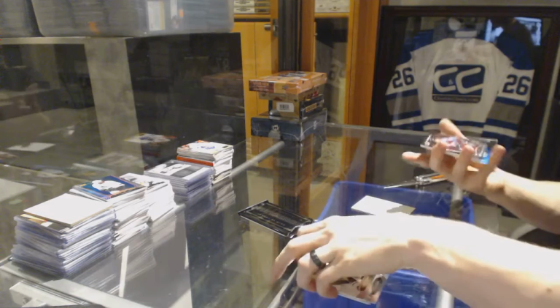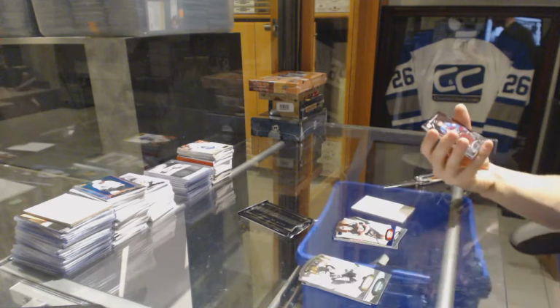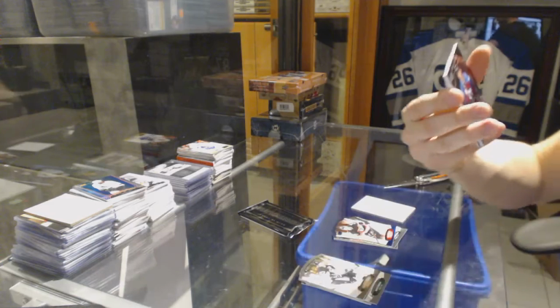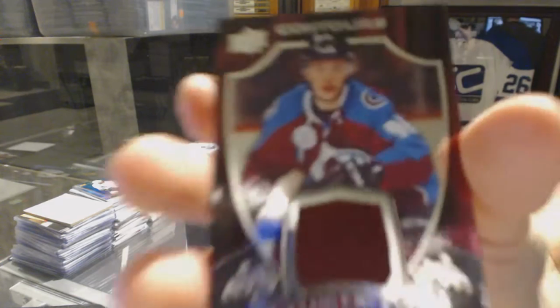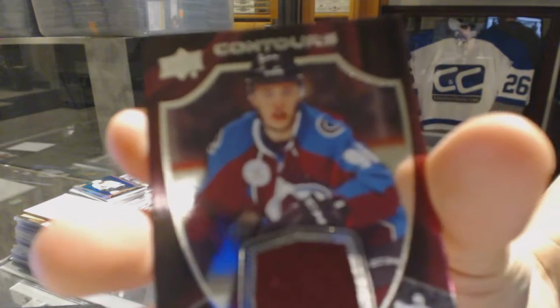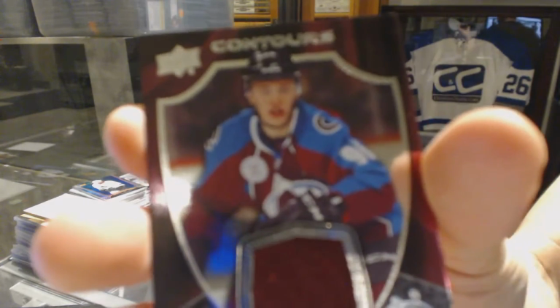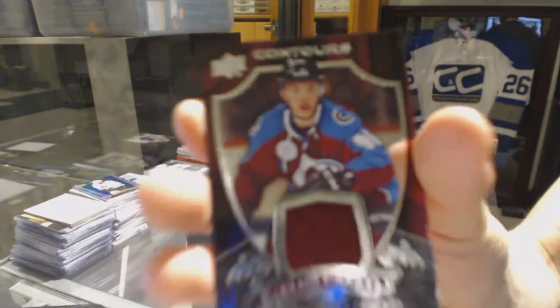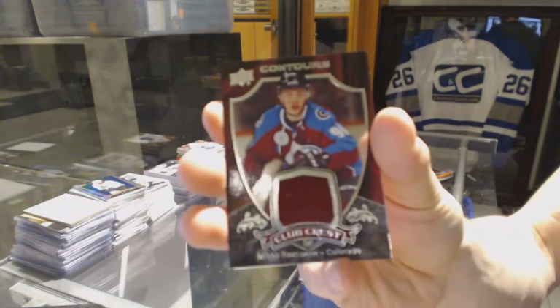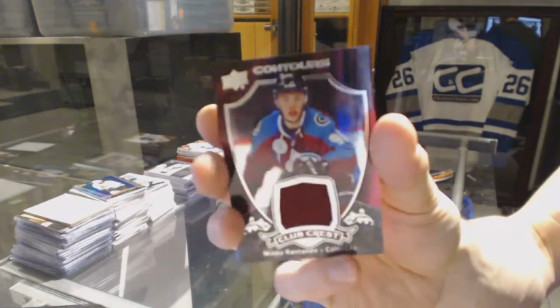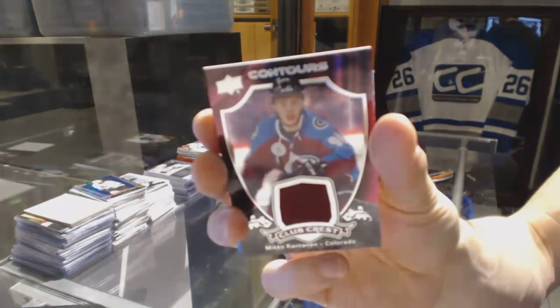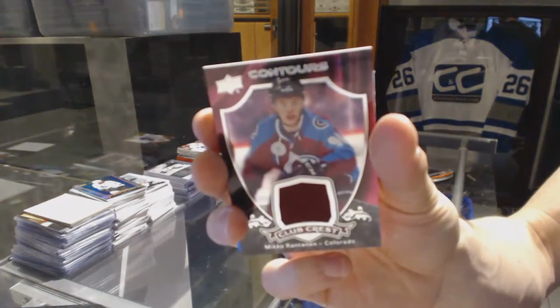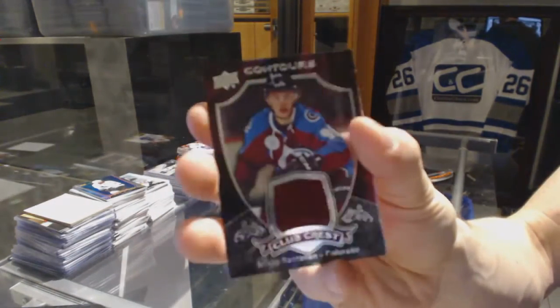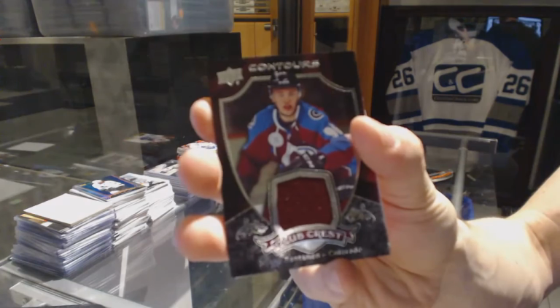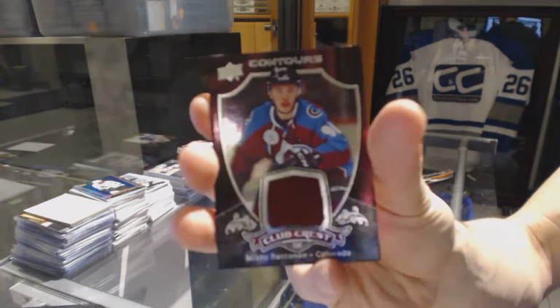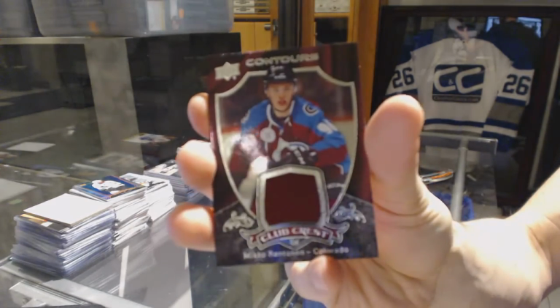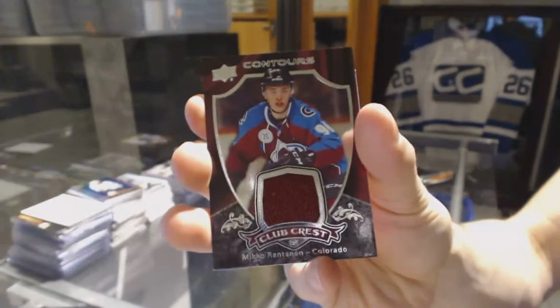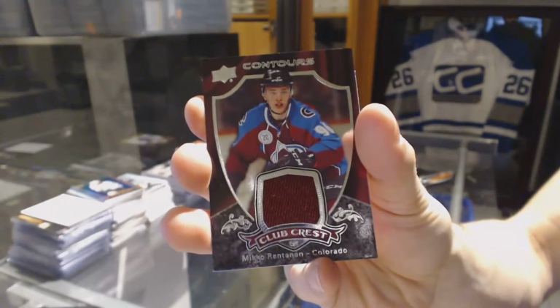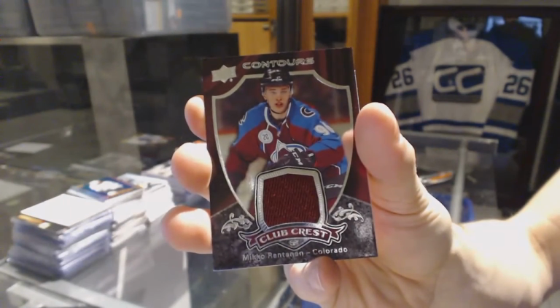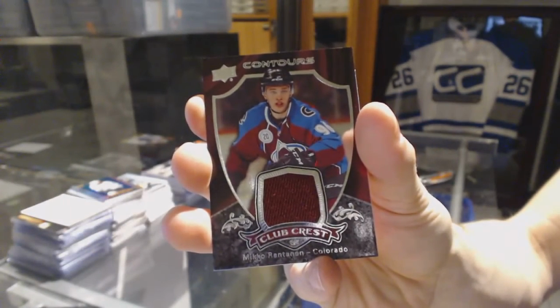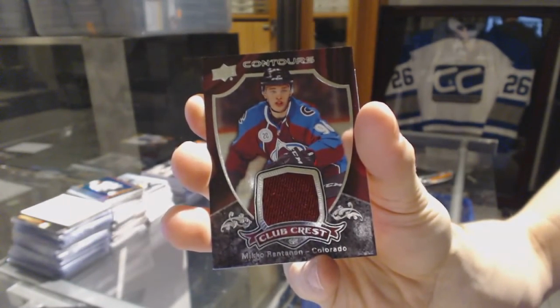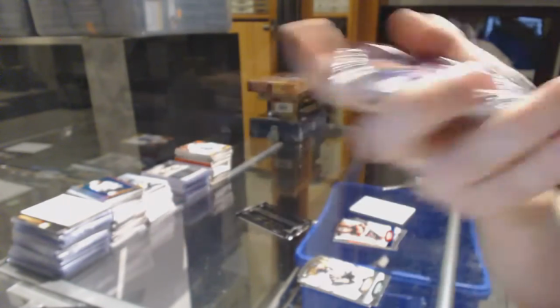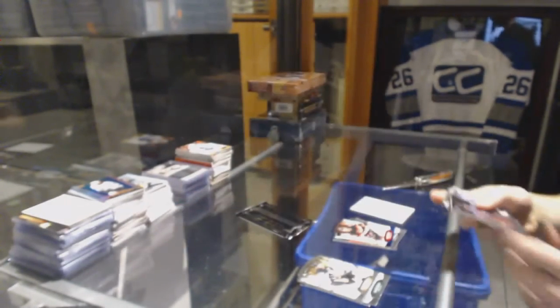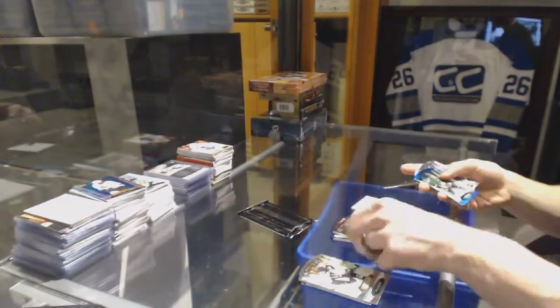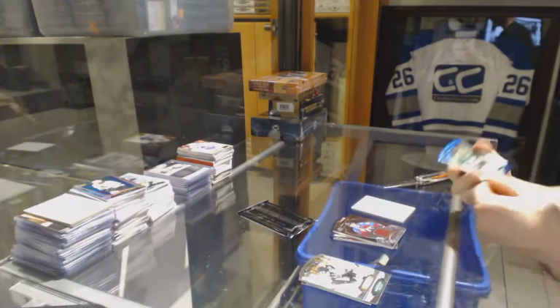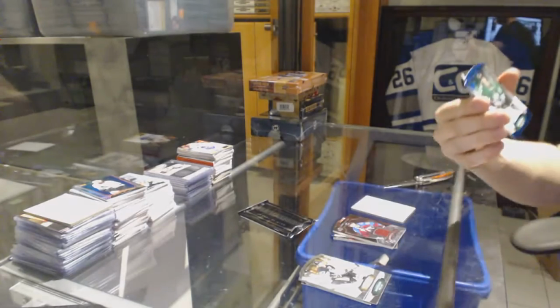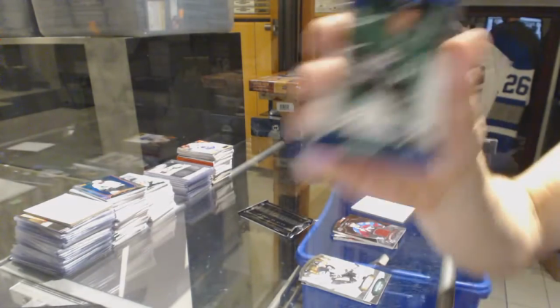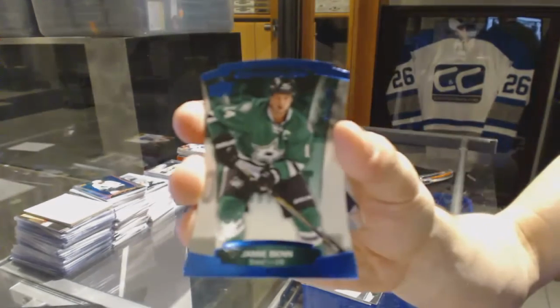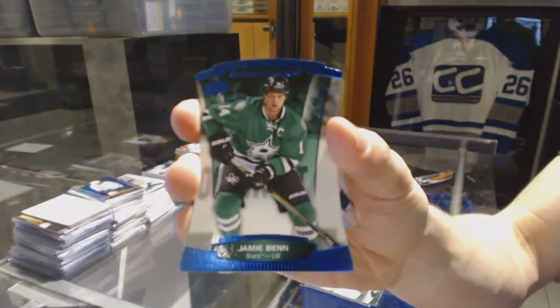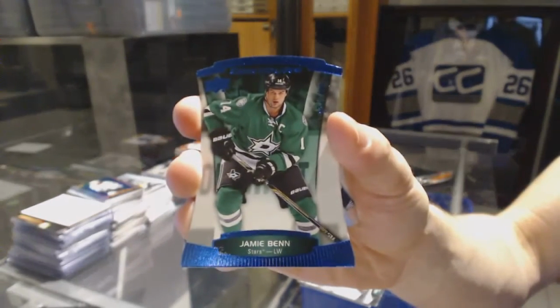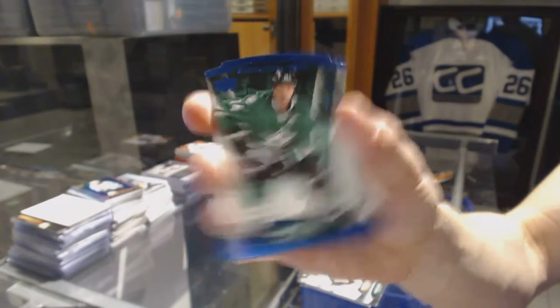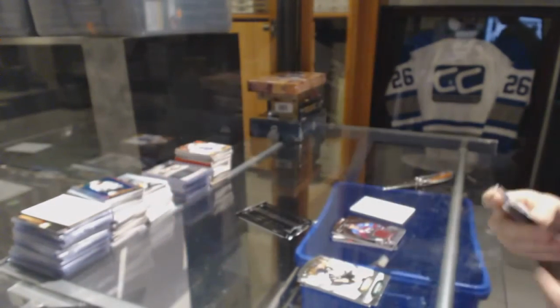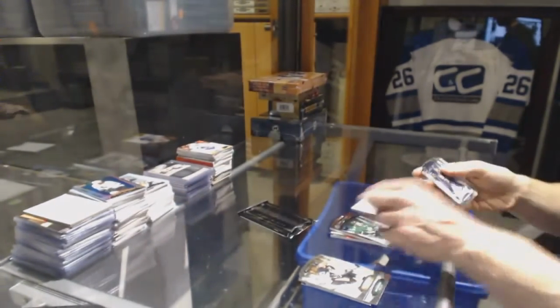We've got a club crest jersey for the Colorado Avalanche, Miko Rantanen. And a blue parallel number 499 for the Dallas Stars, Jamie Benn.